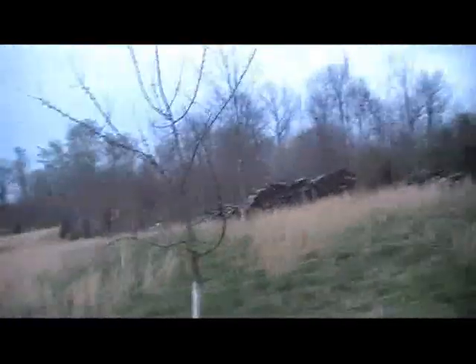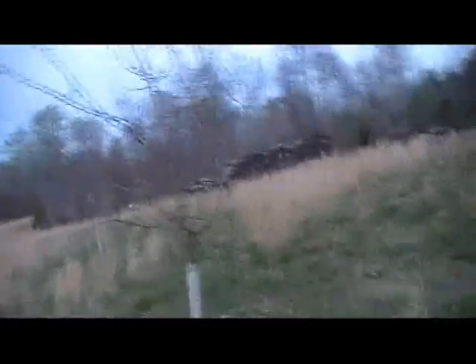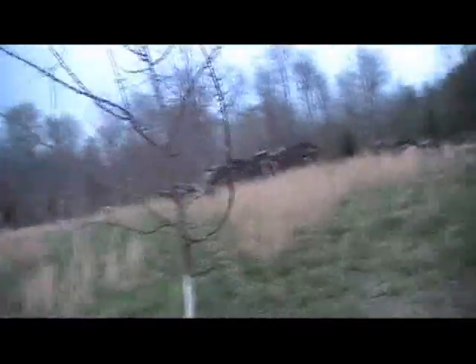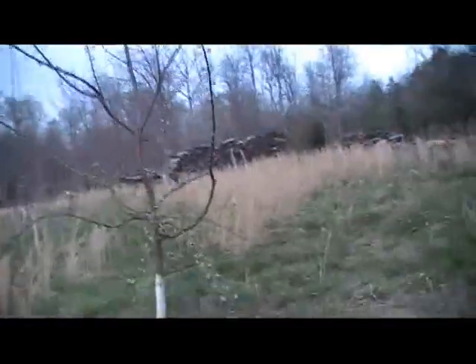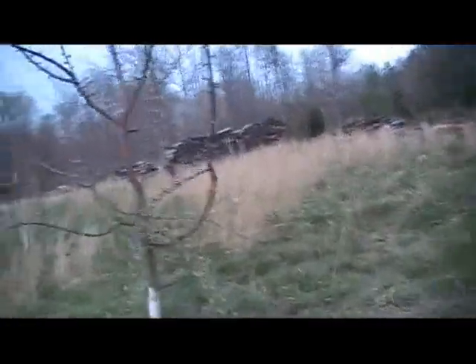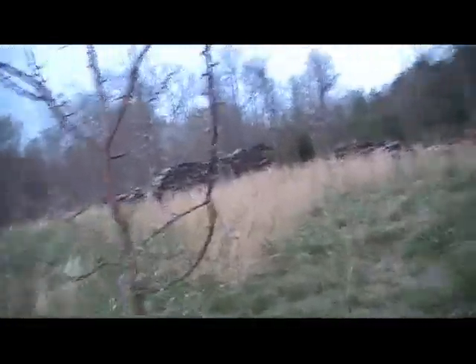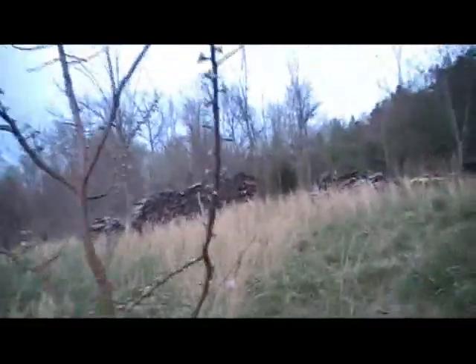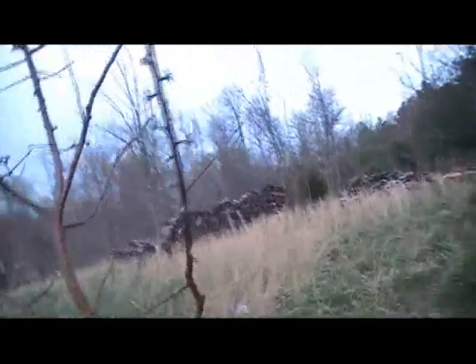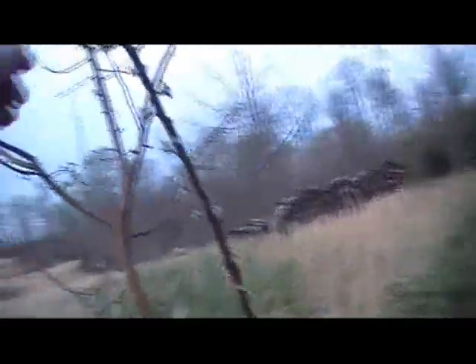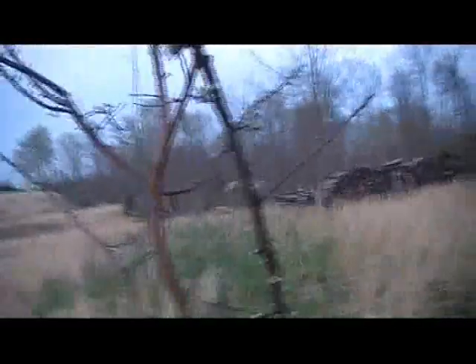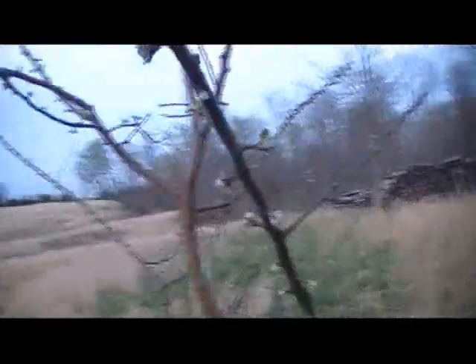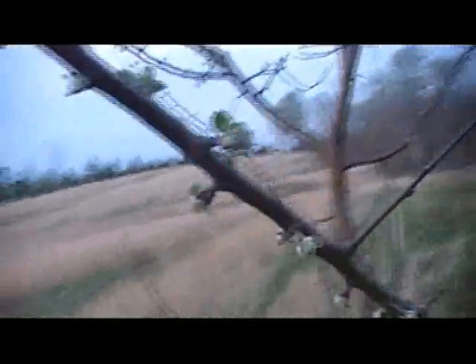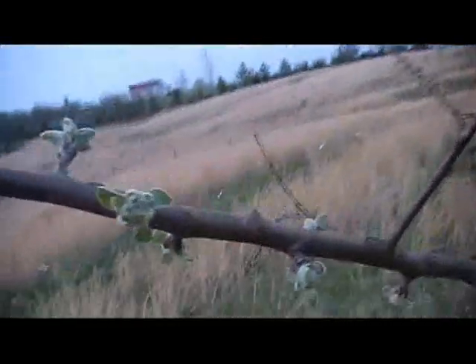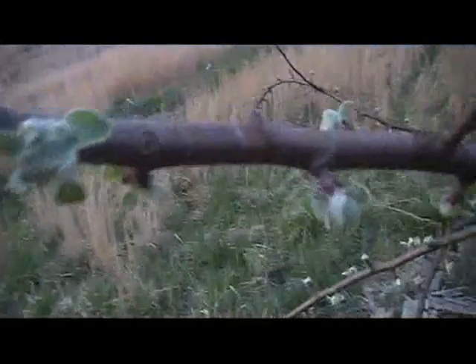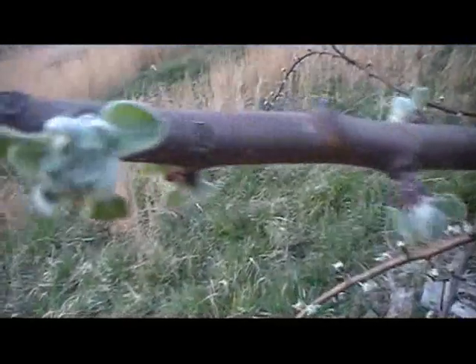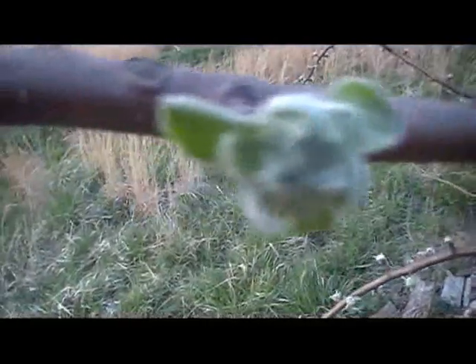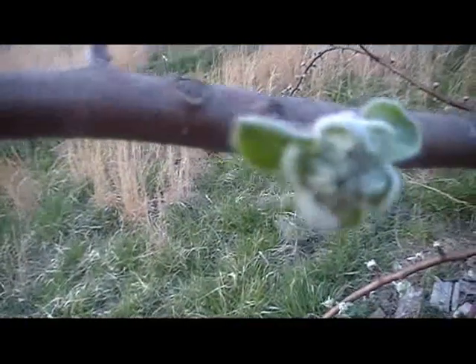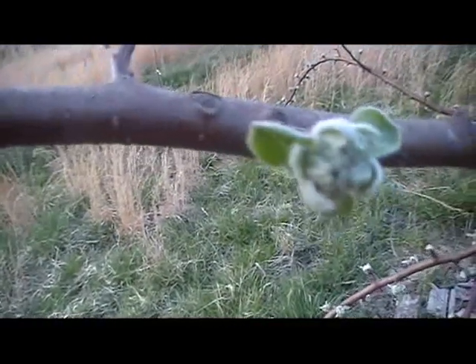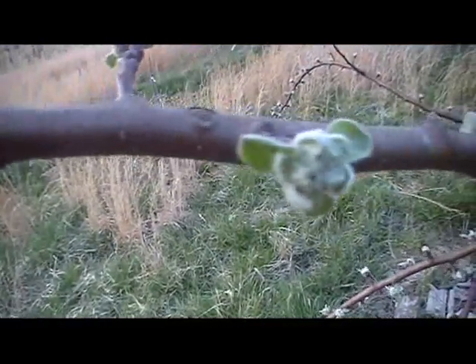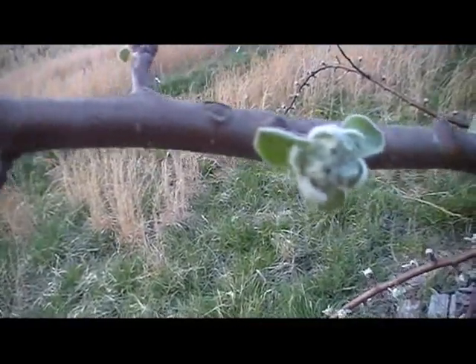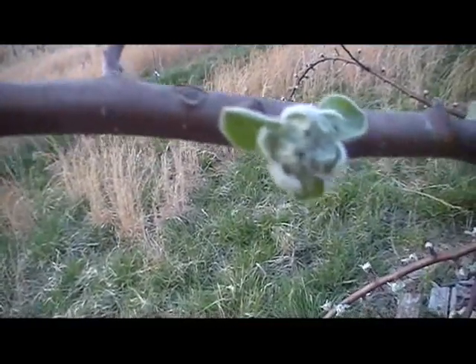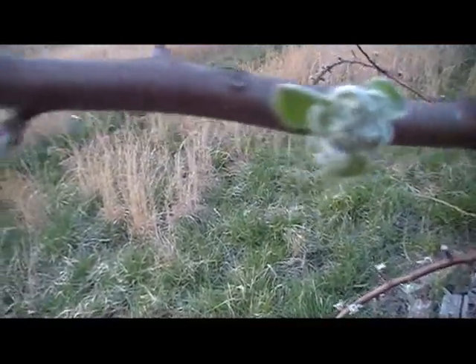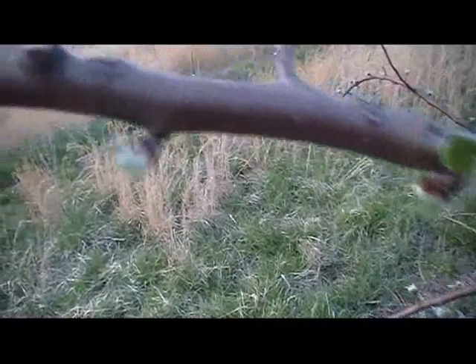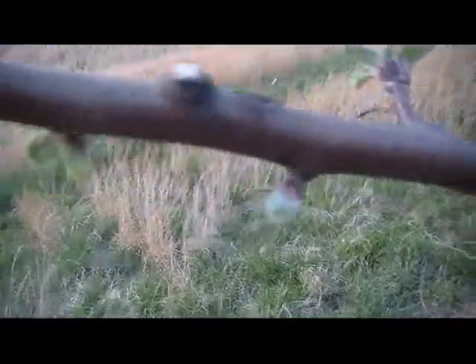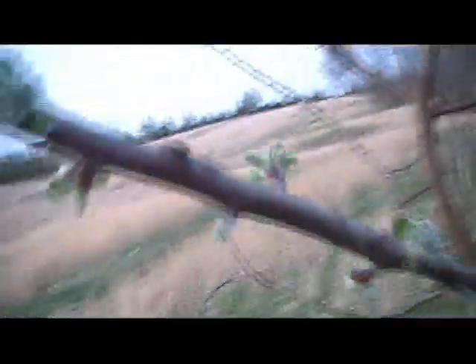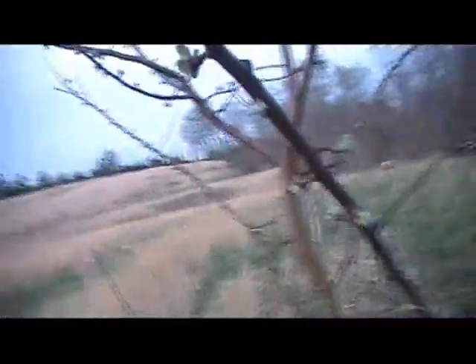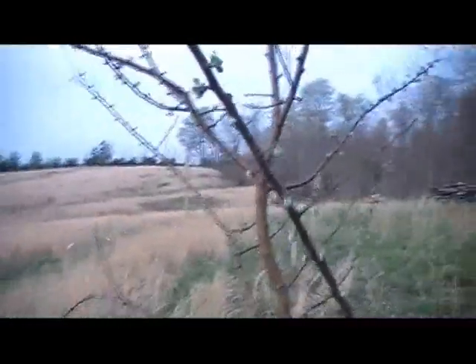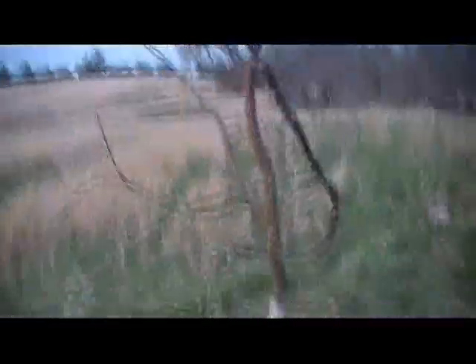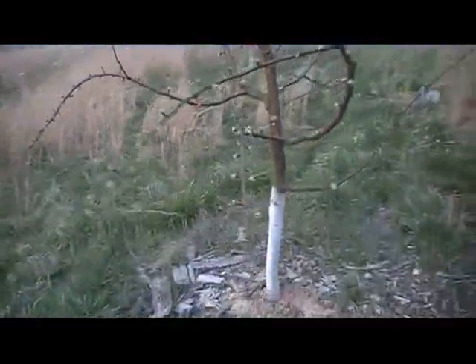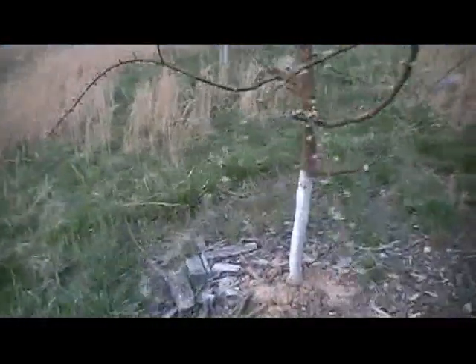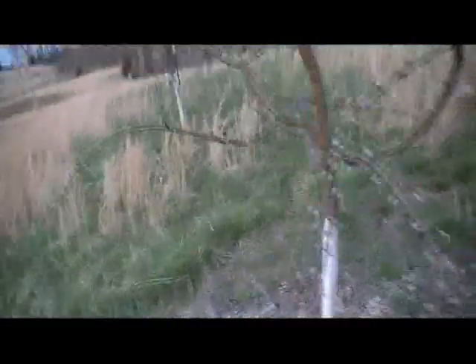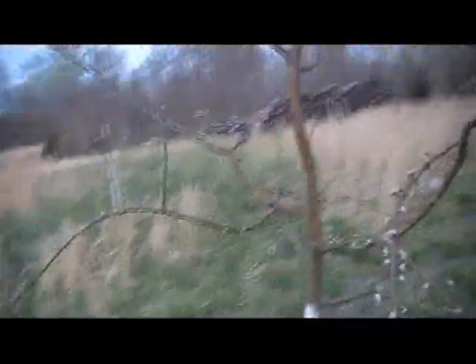Over here is Liberty. Liberty was sleeping soundly a week ago — I mean absolutely sleeping, just a hint of silver tip — and now you can see we've got tight cluster all over Liberty.